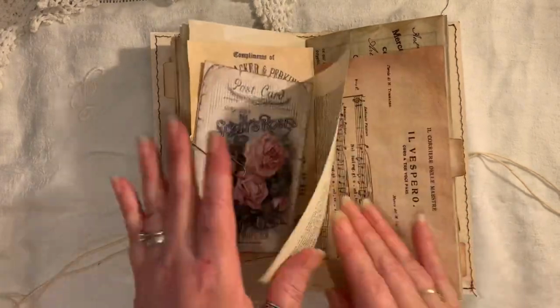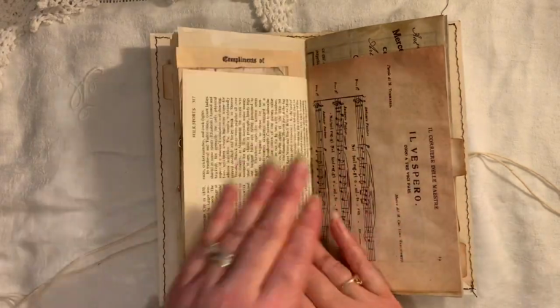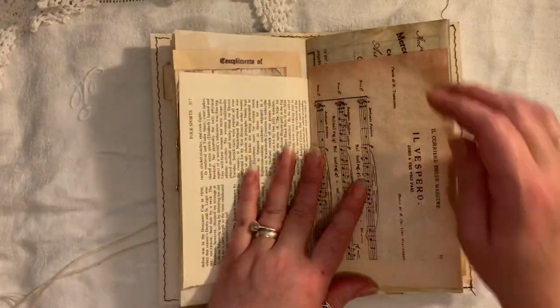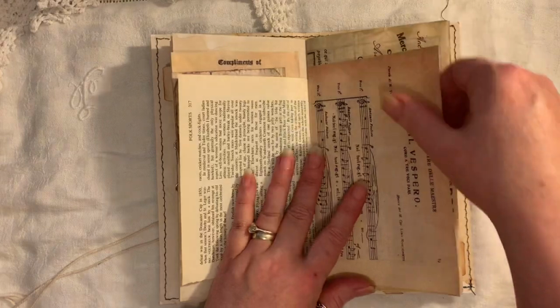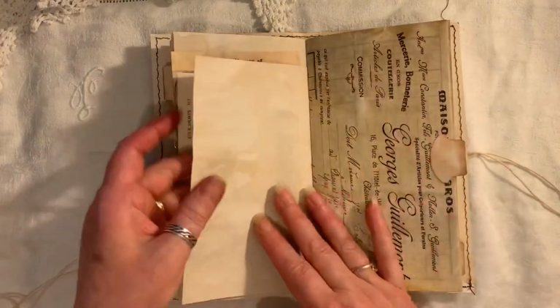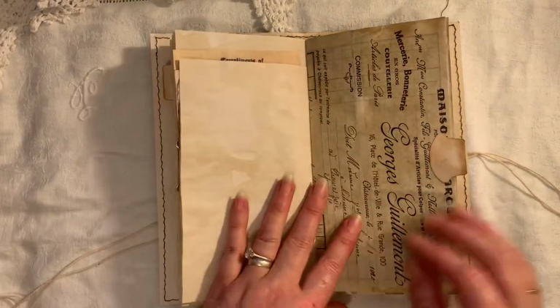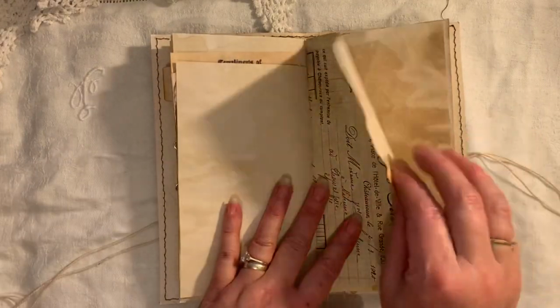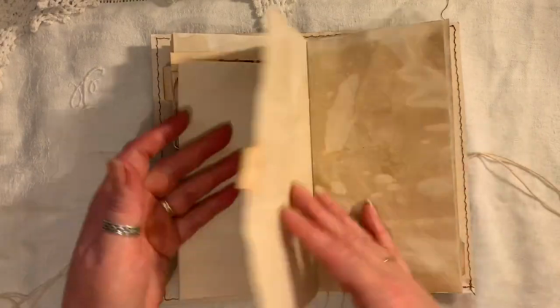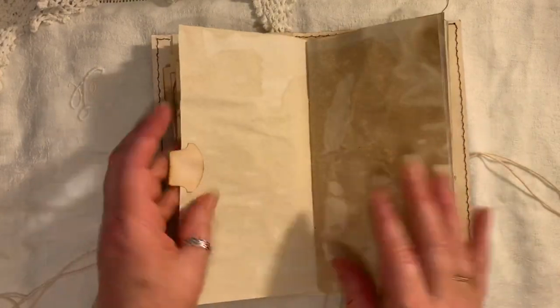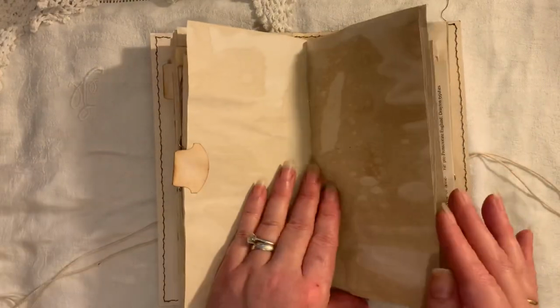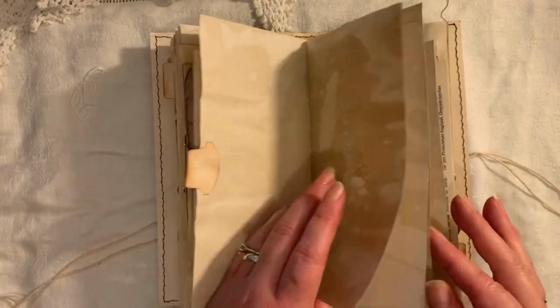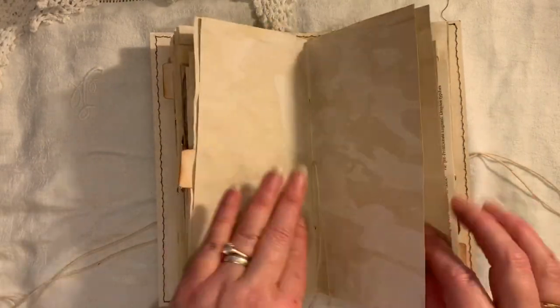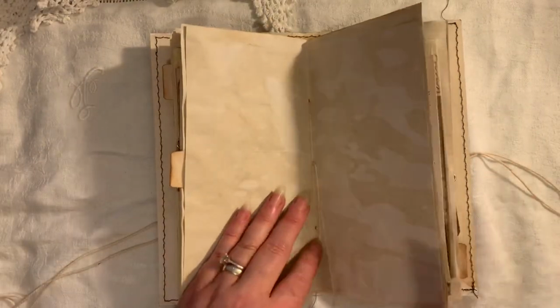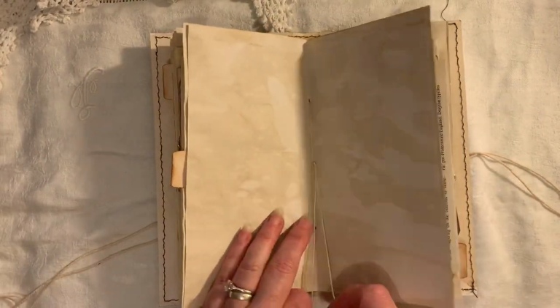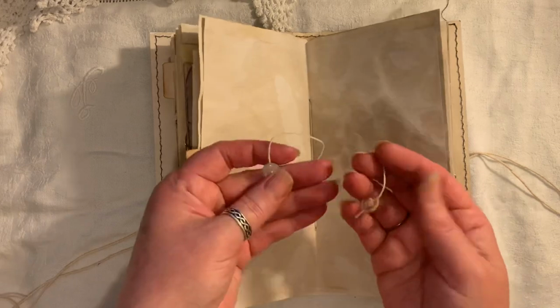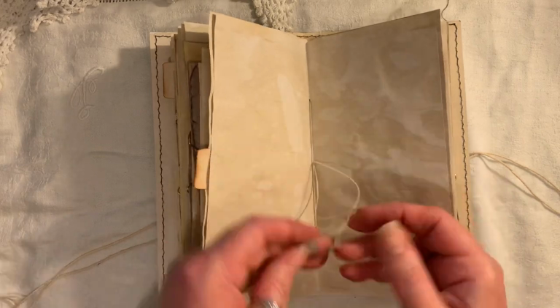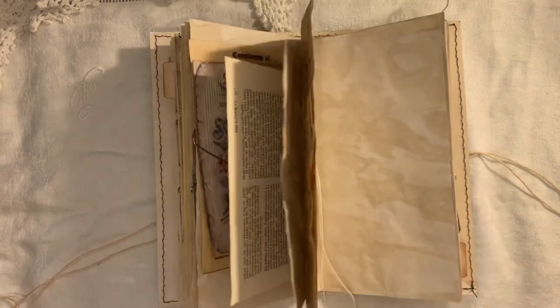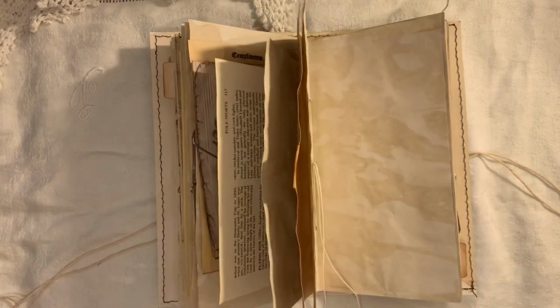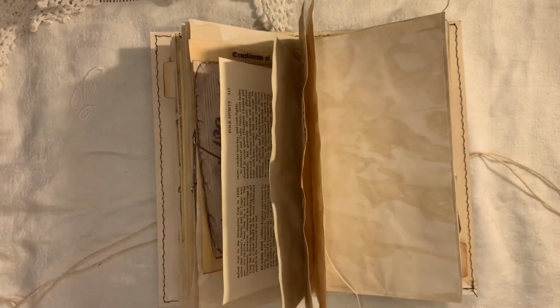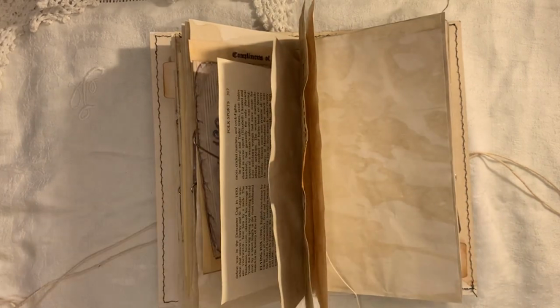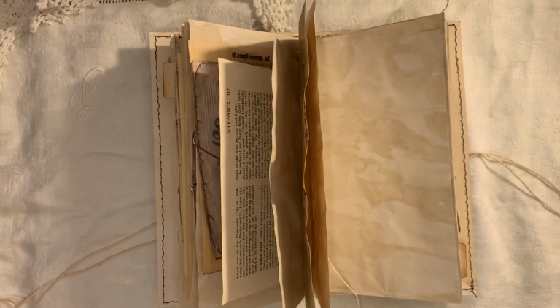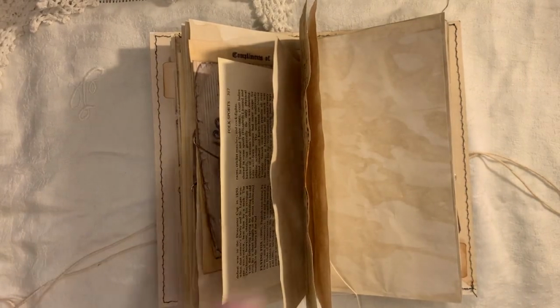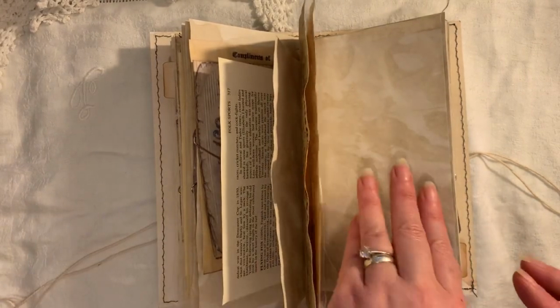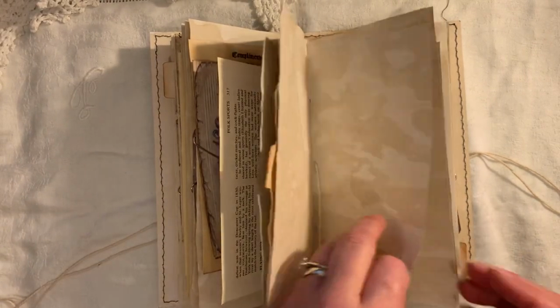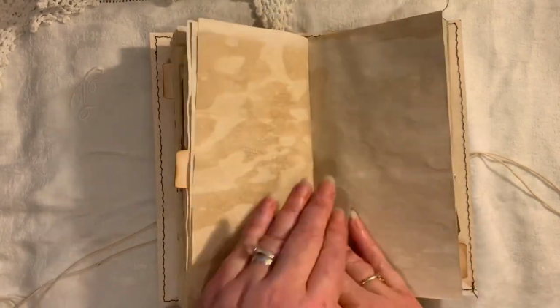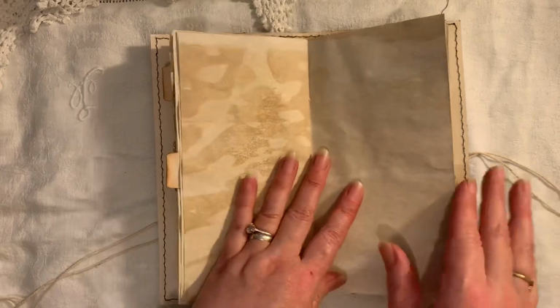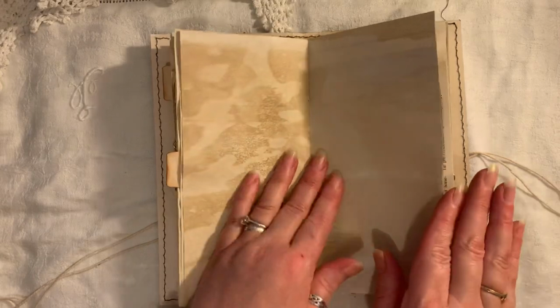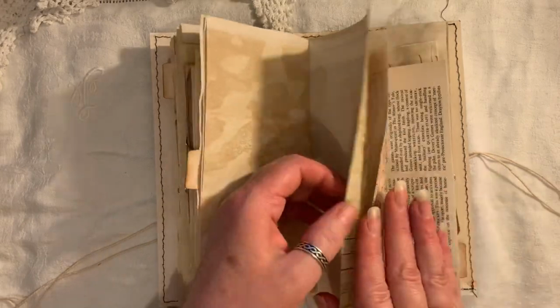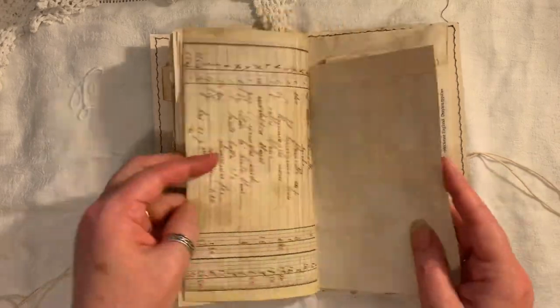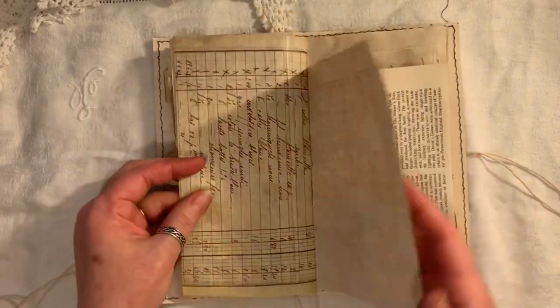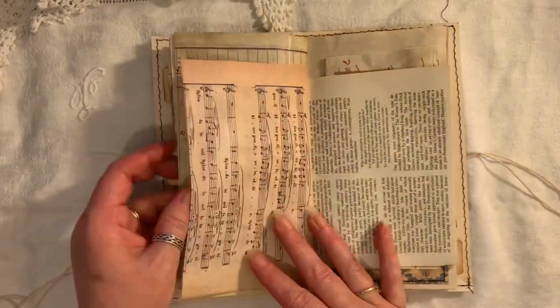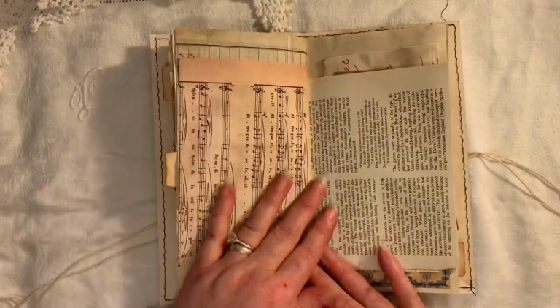I've got lots of things in files and sometimes I mix them all up - so the buttons are mixed up to suit the things that I make. They're not necessarily all in the right folders anymore.